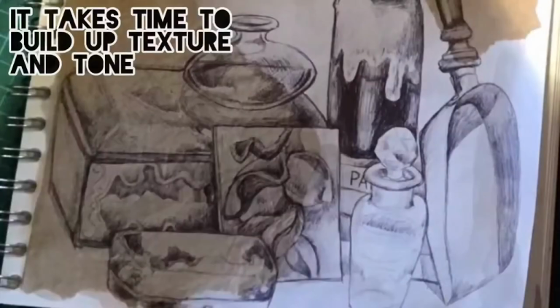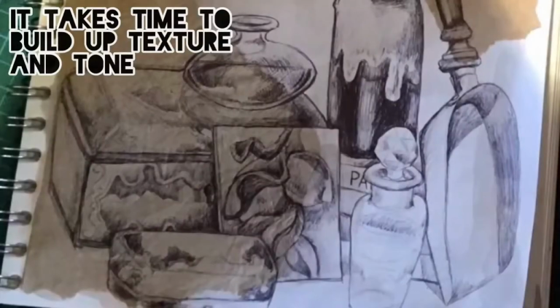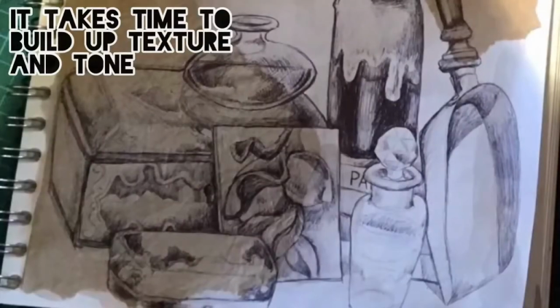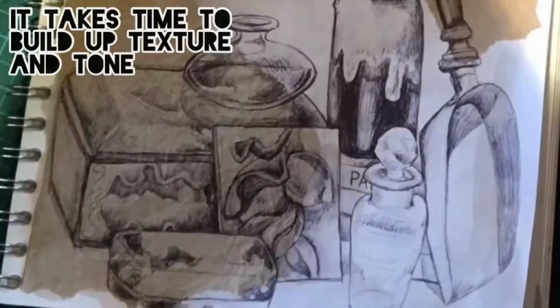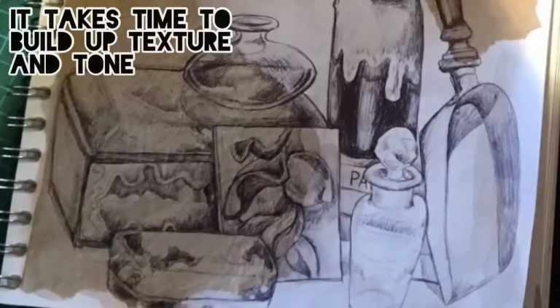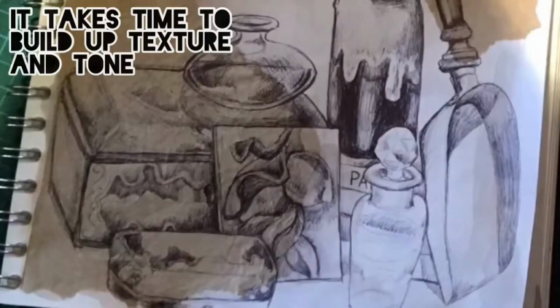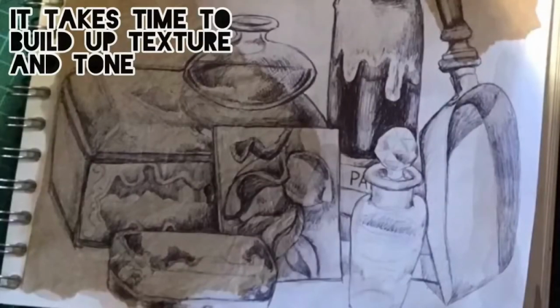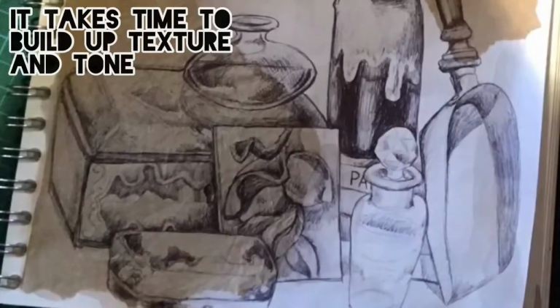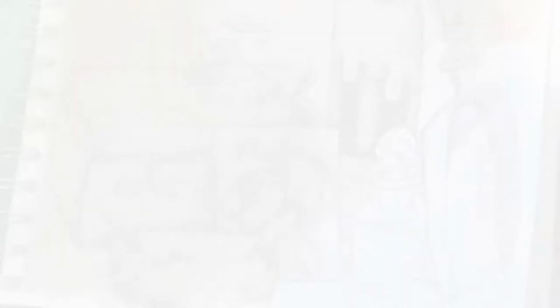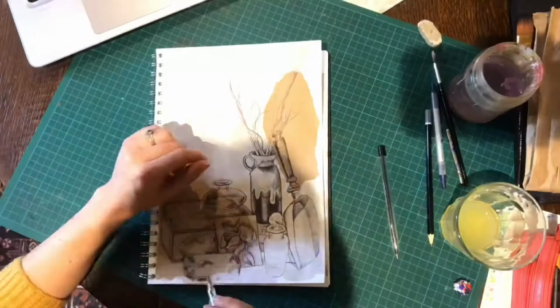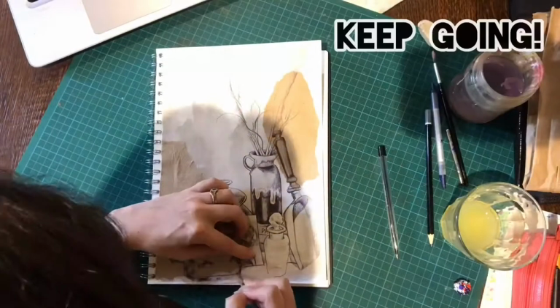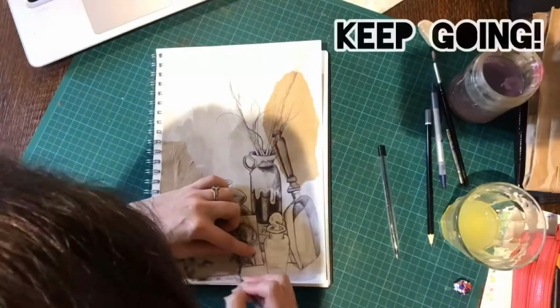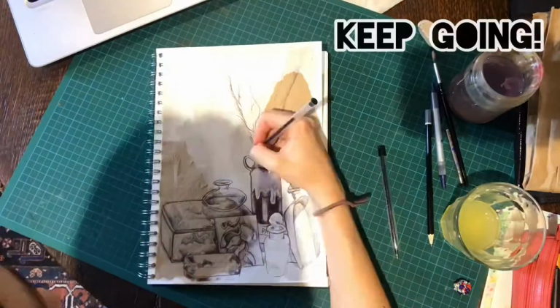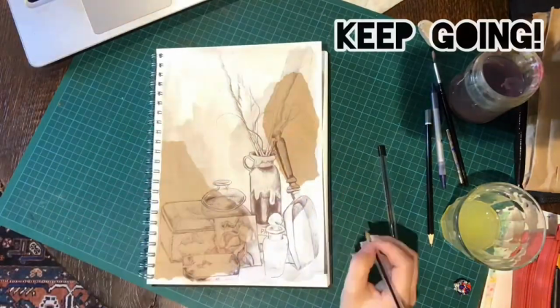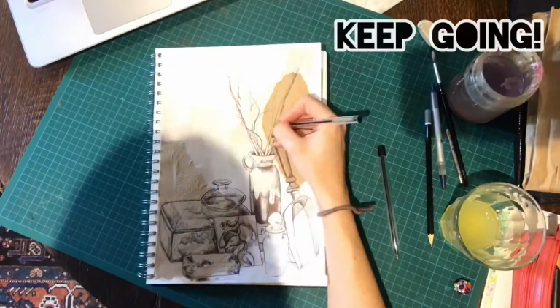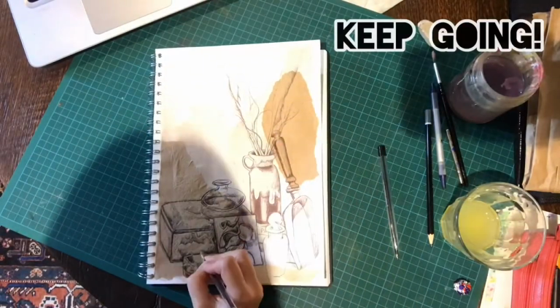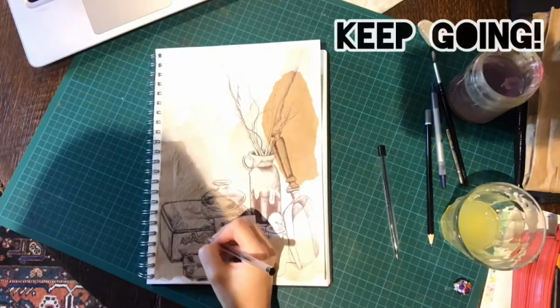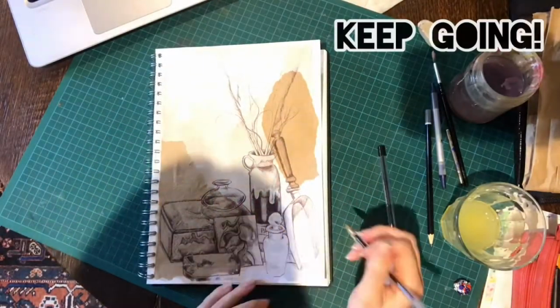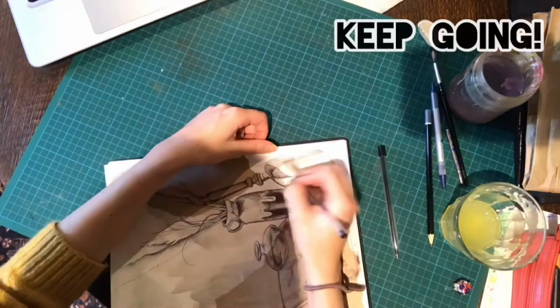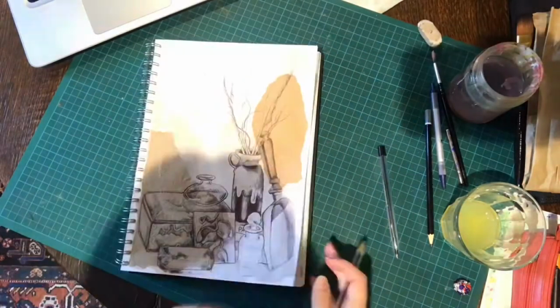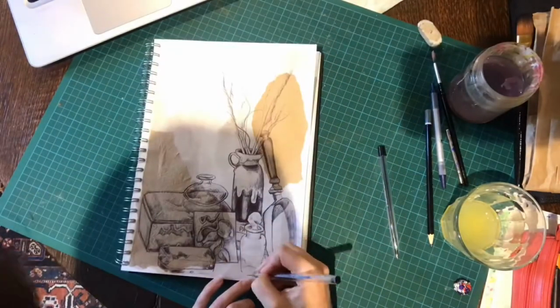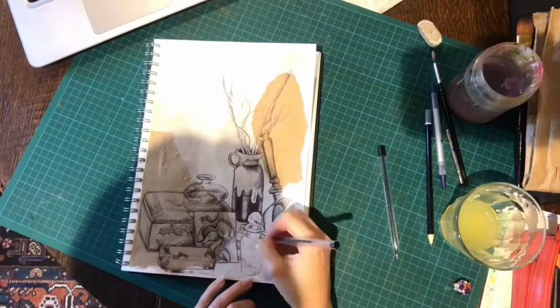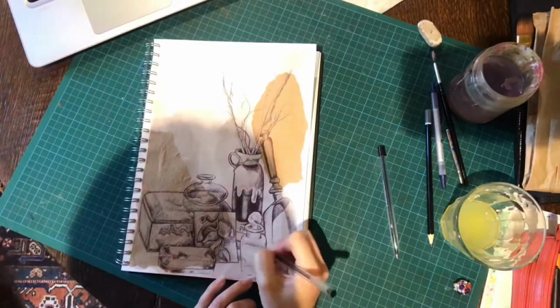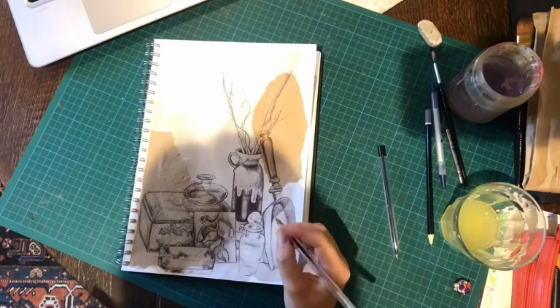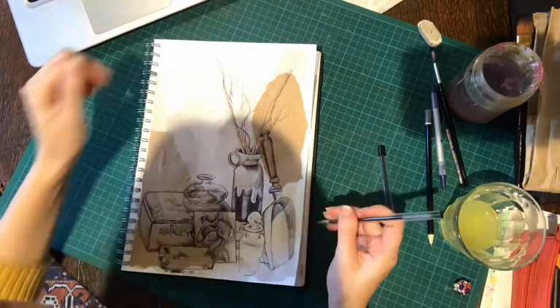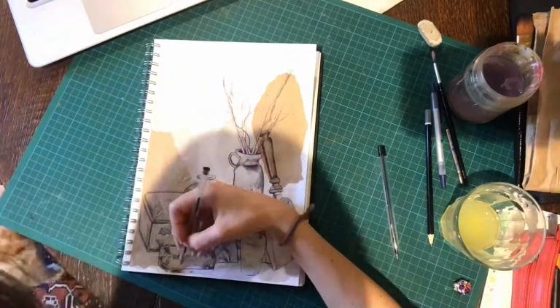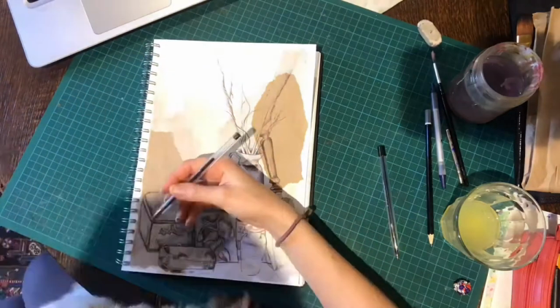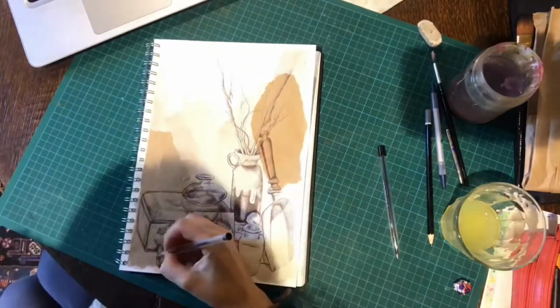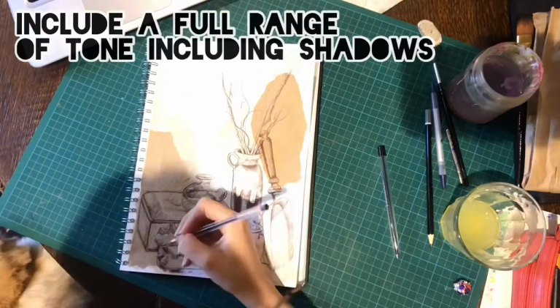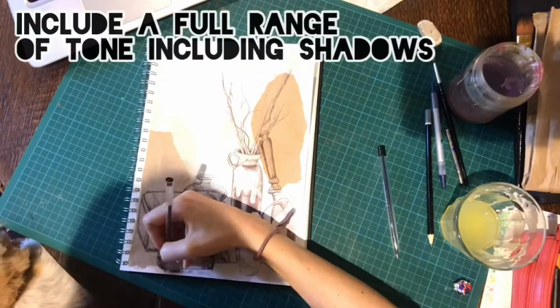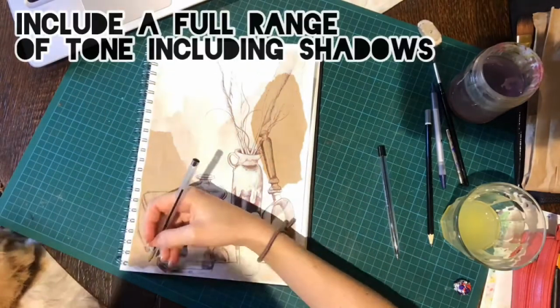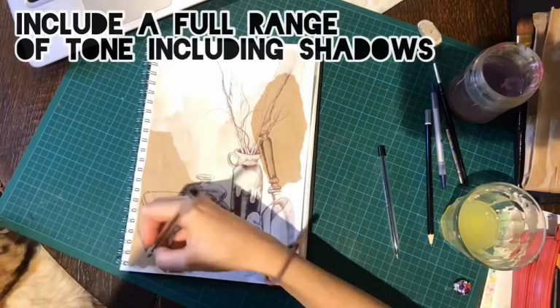It will take time to build up this level of detail. Remember to include the full range of tone, including the darkest shades.